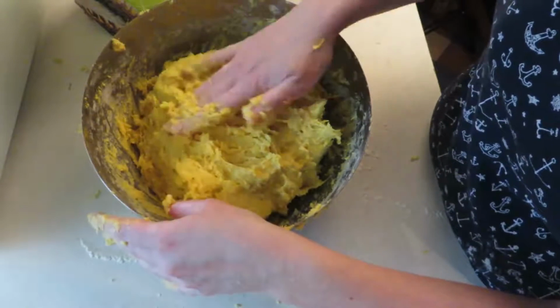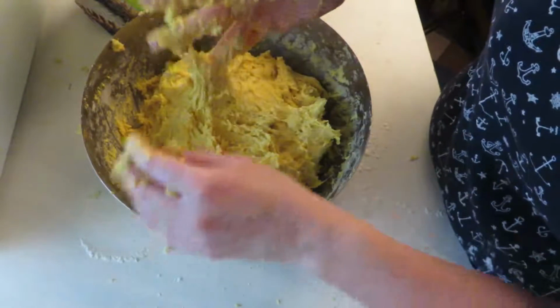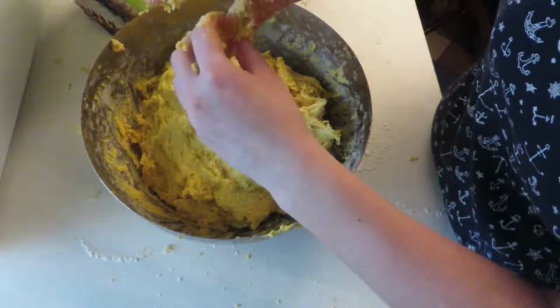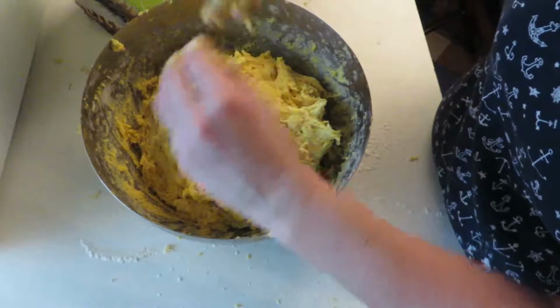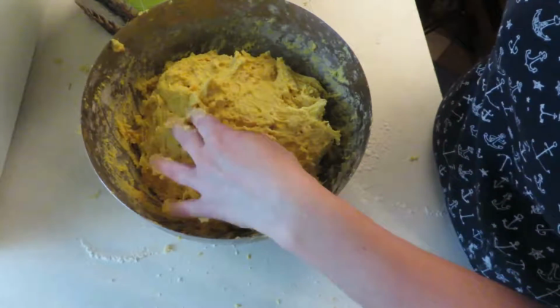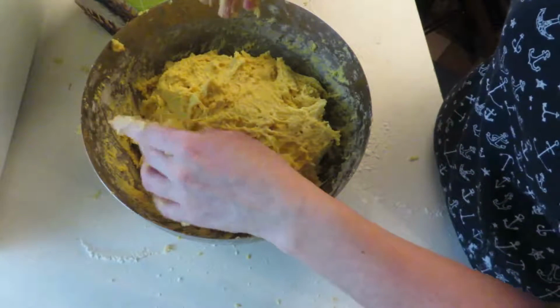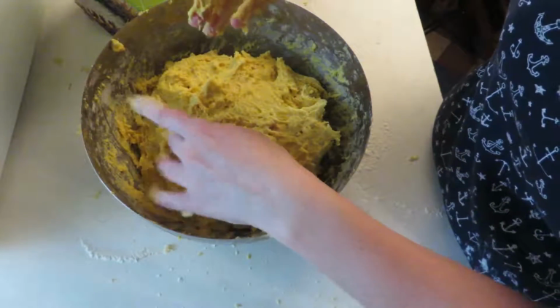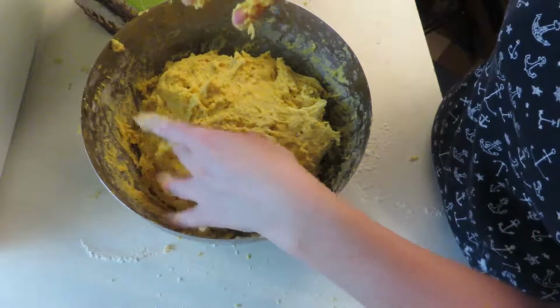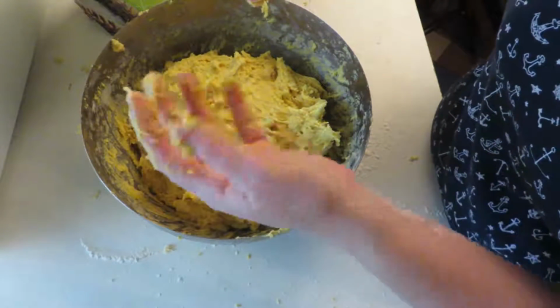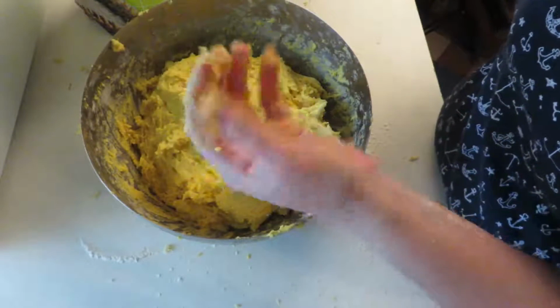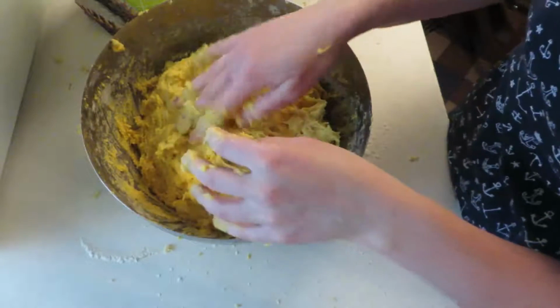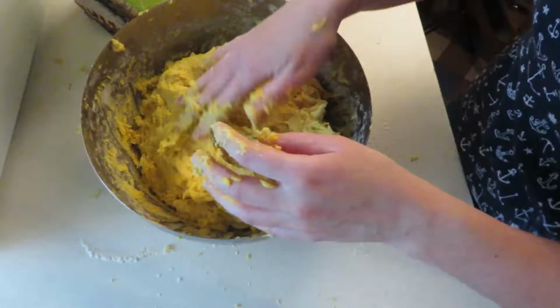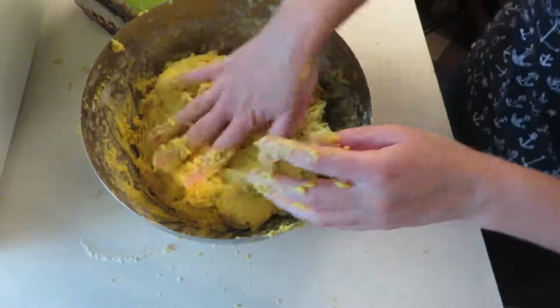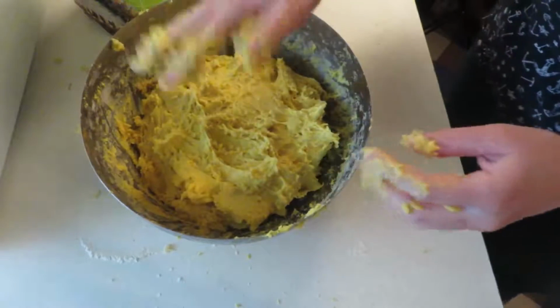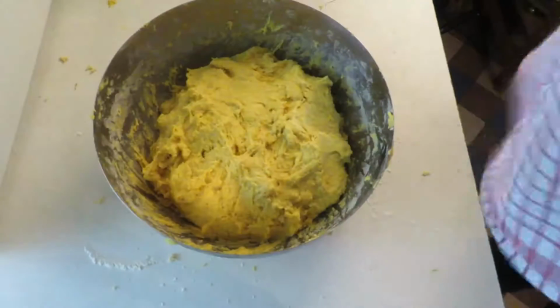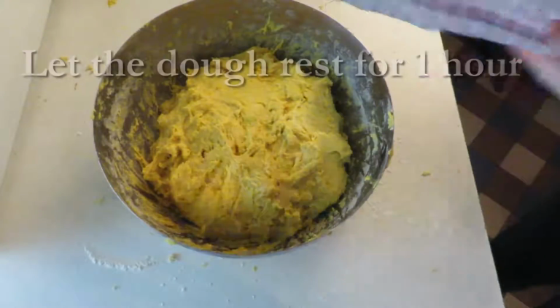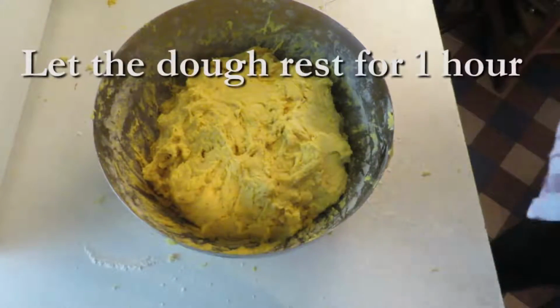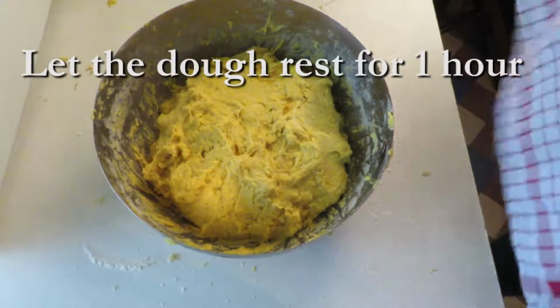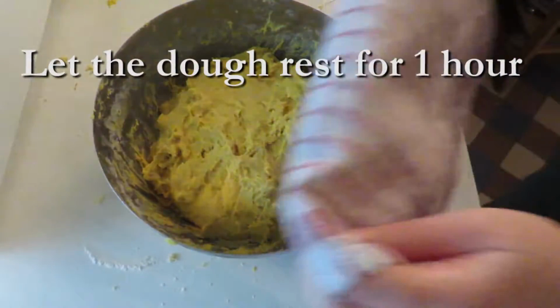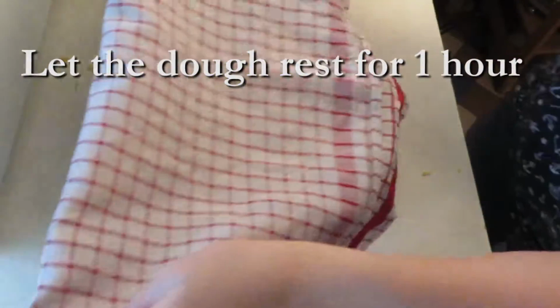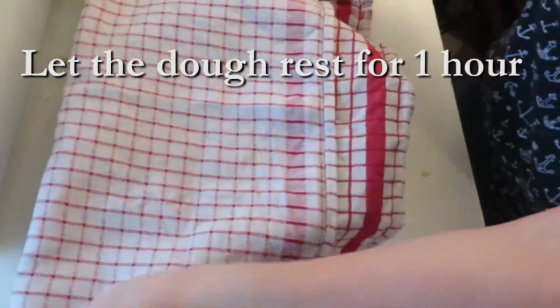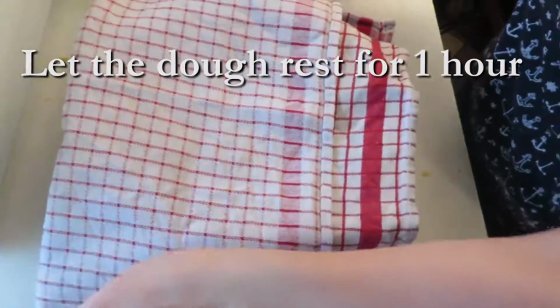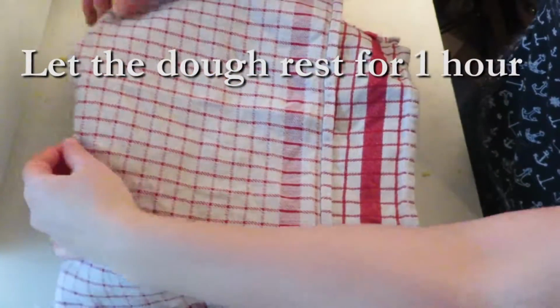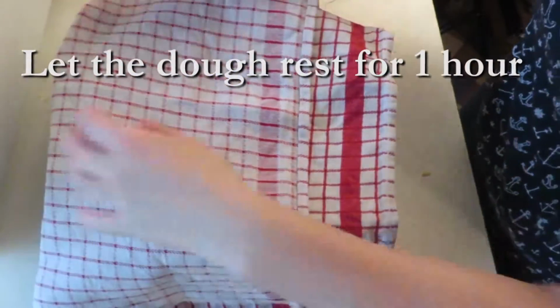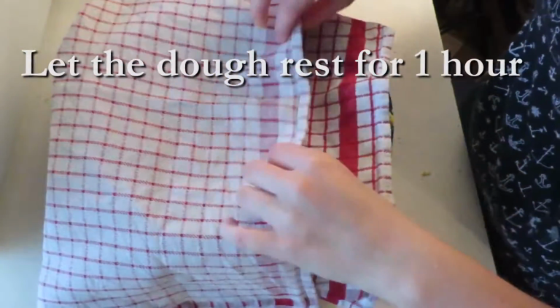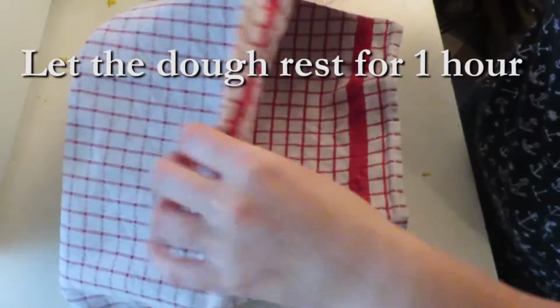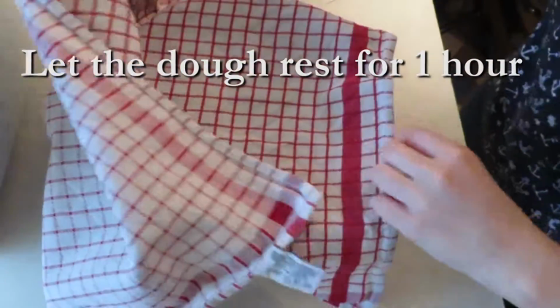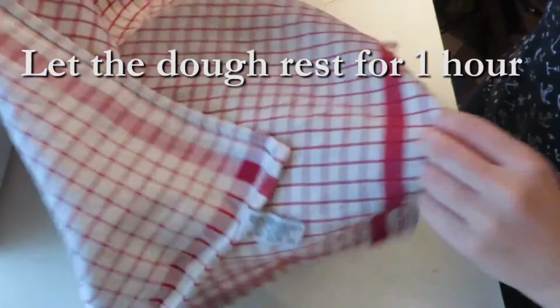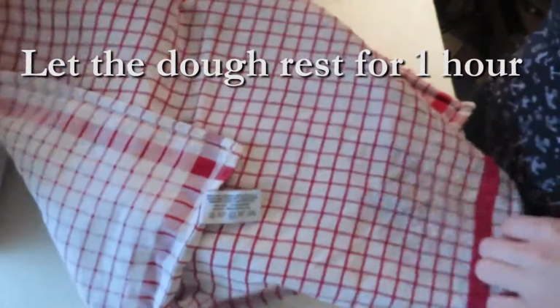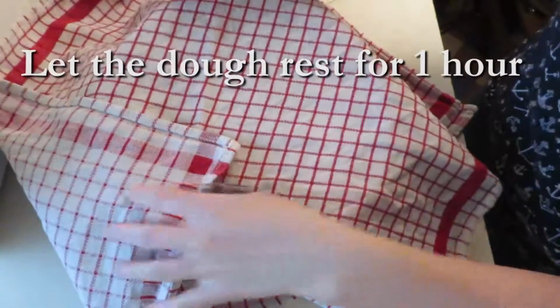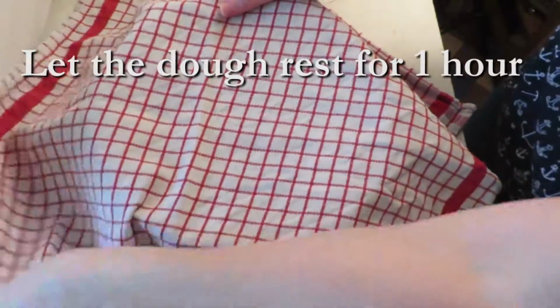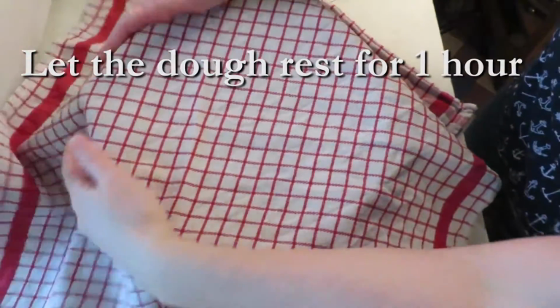Now the dough is all done. Cover the bowl with a towel and put it in a warm area for one hour. I put my bowl on the stove.